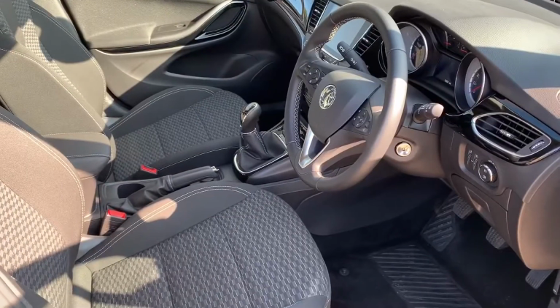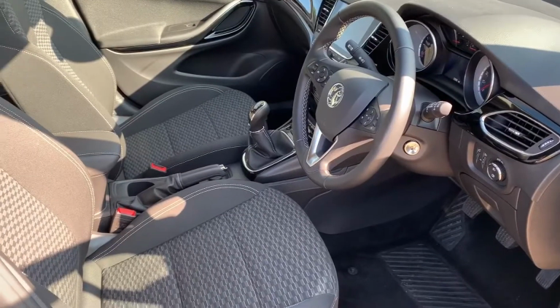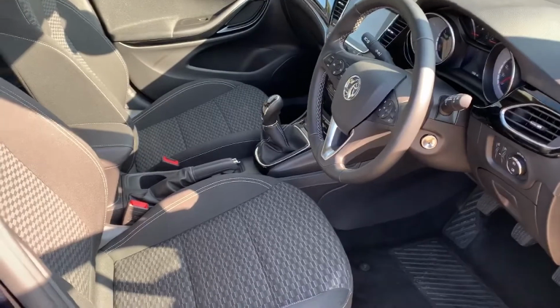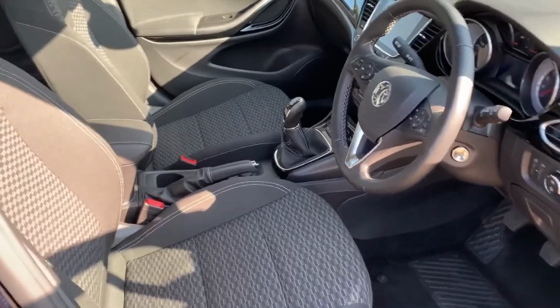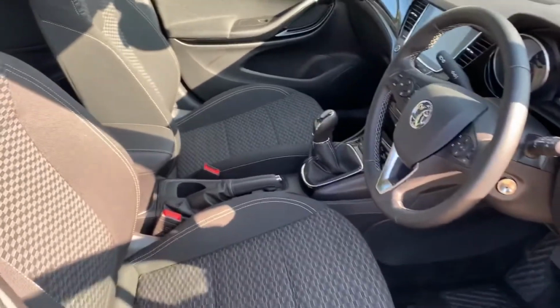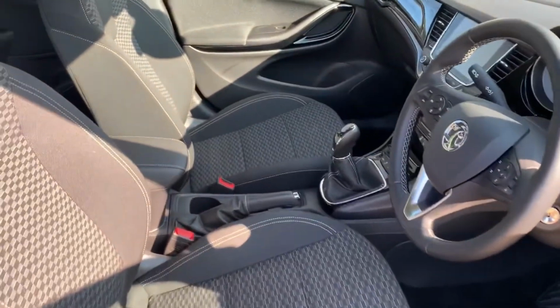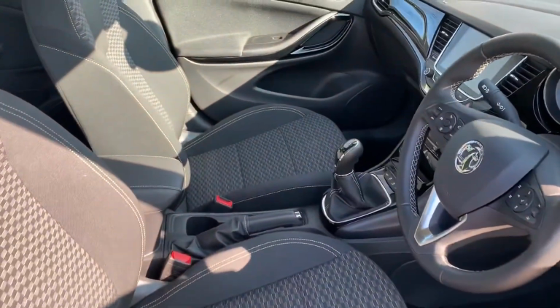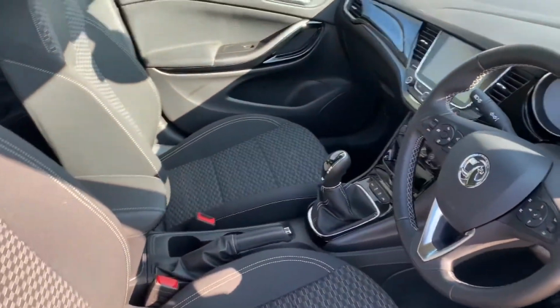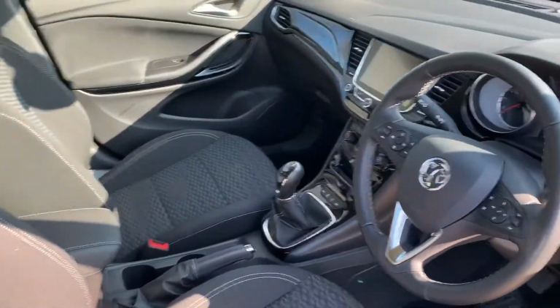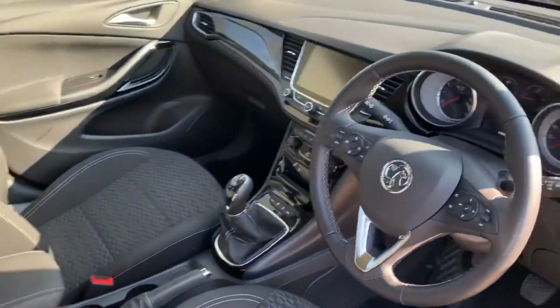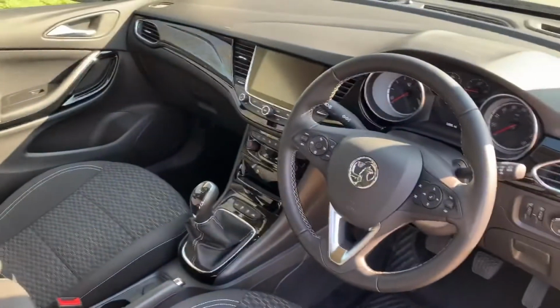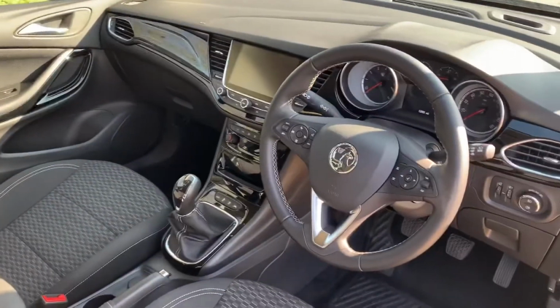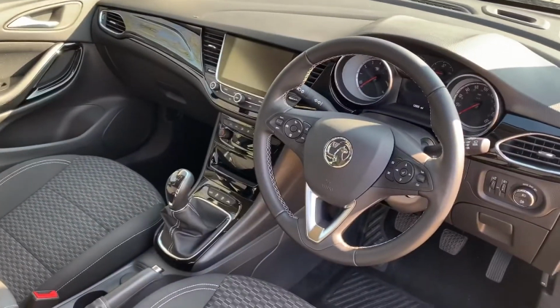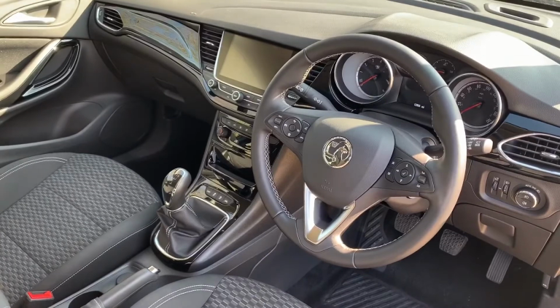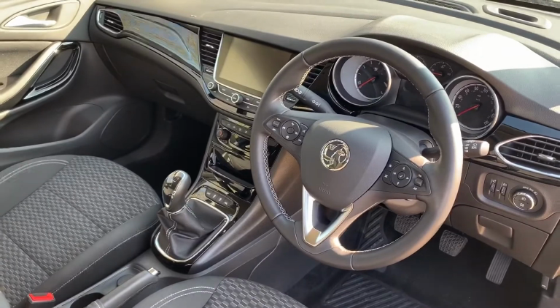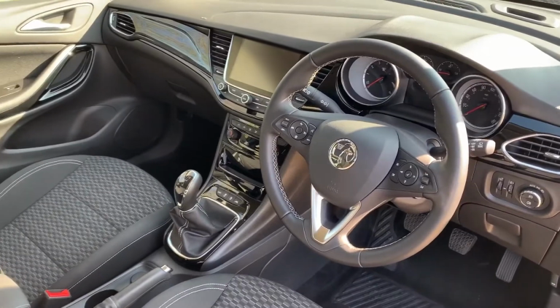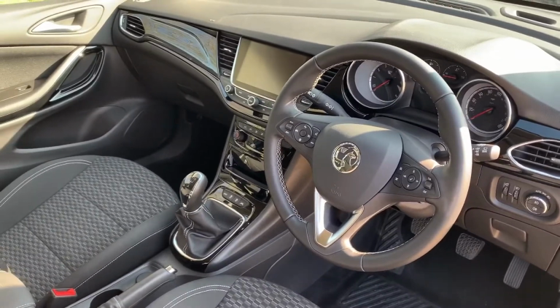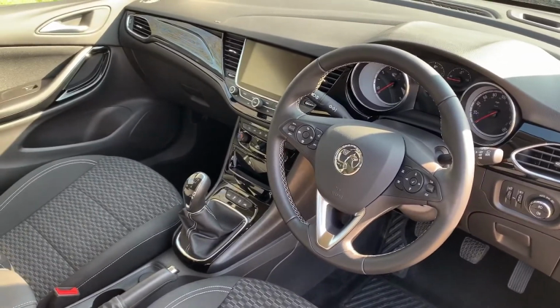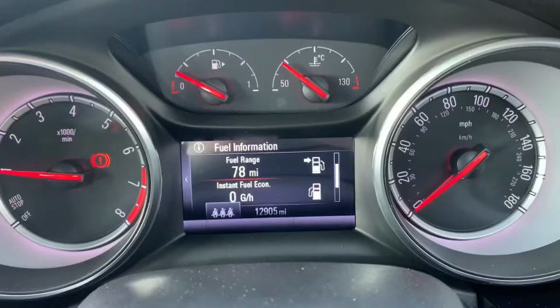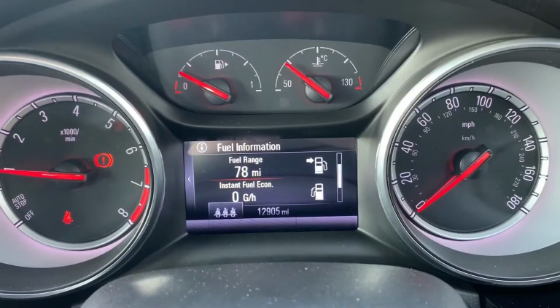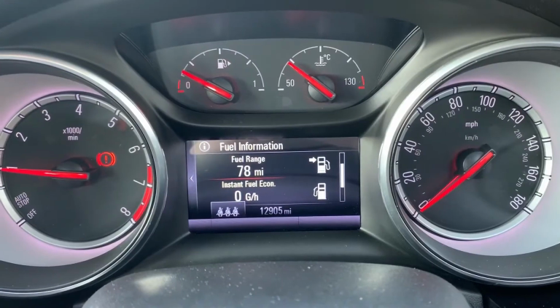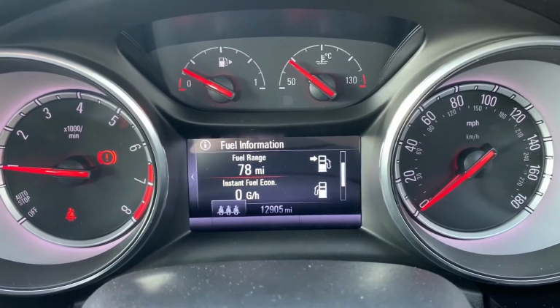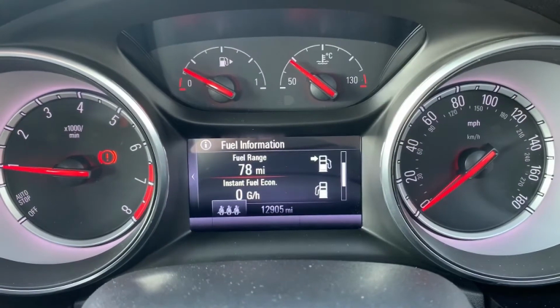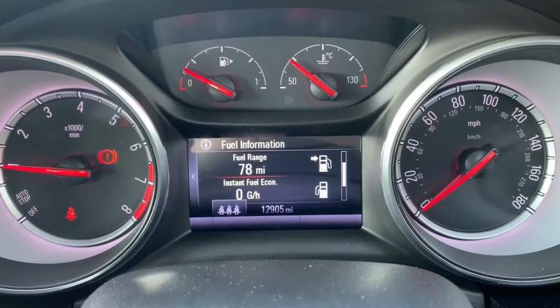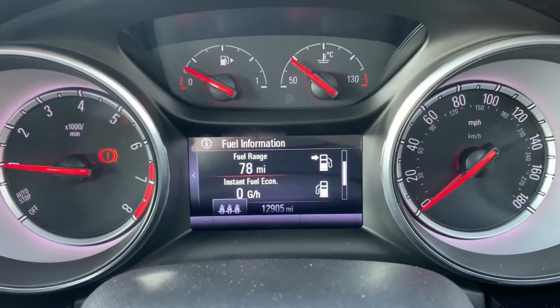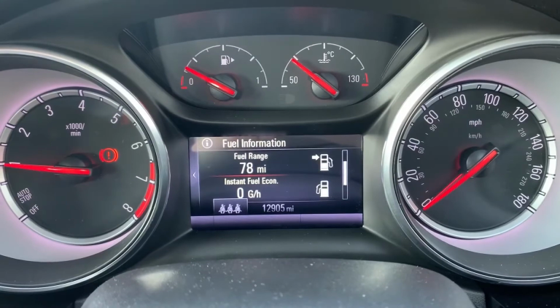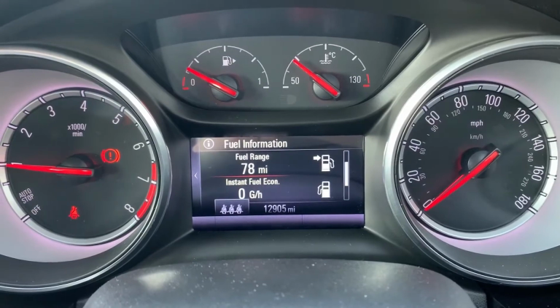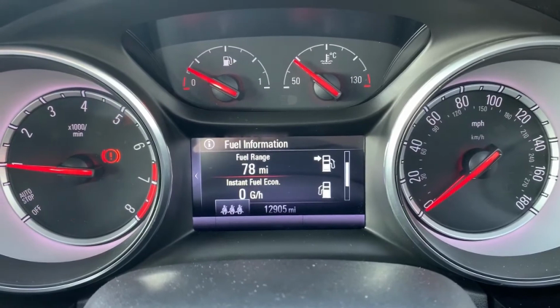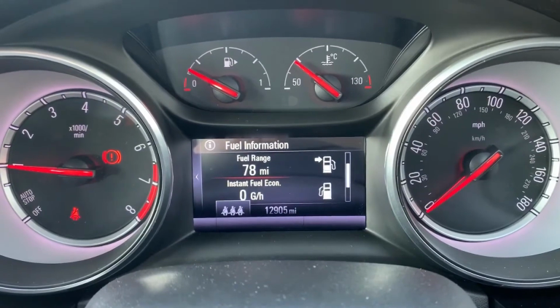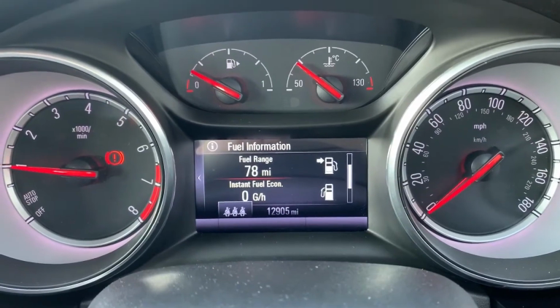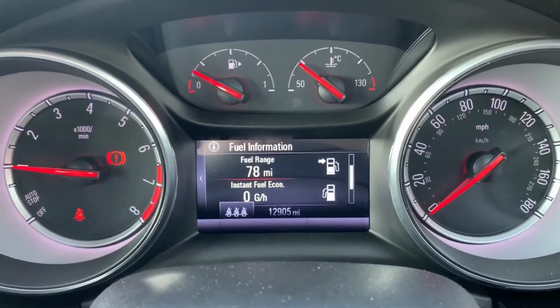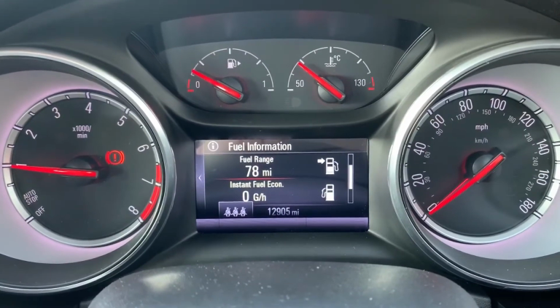Just briefly before we climb in, it's worth noting we'll see the interior from this exterior point of view. There's plenty to run through on the dashboard so let's hop in. Now that we're inside the car we're going to start with the dials. On the left hand side we have the rev counter and on the right hand side the speedometer.